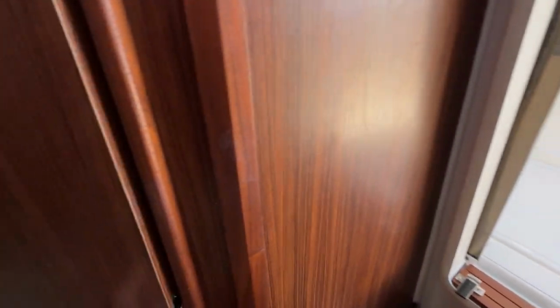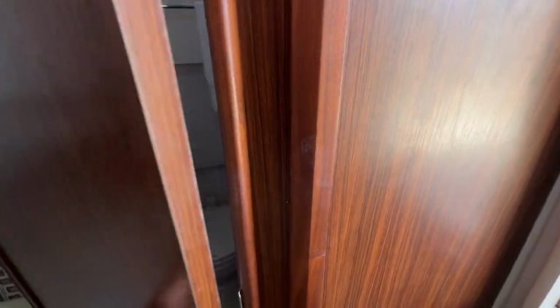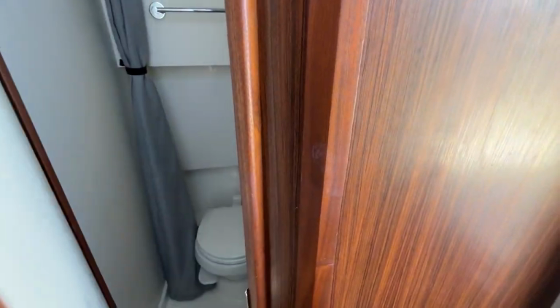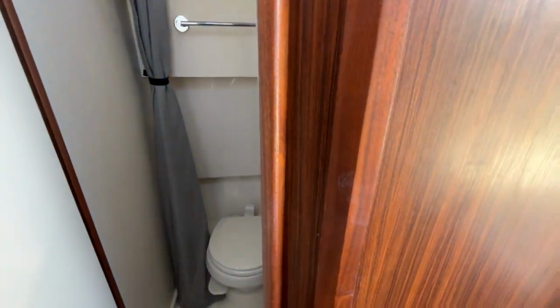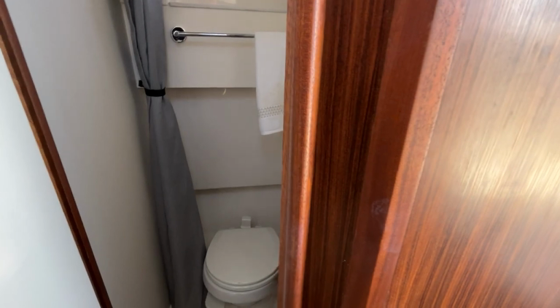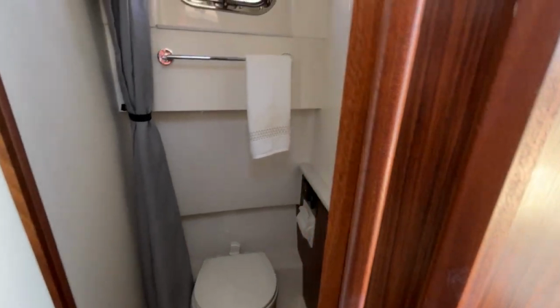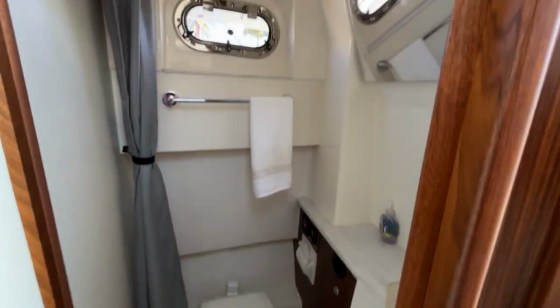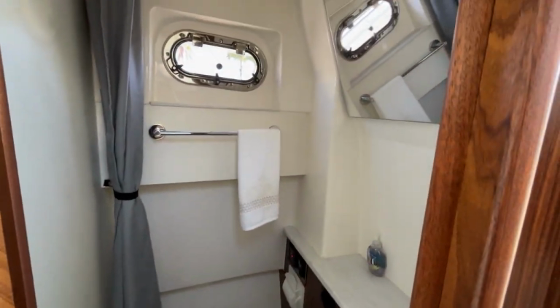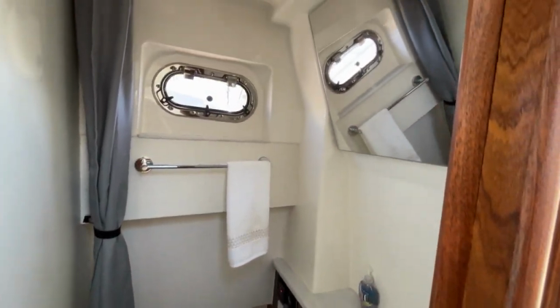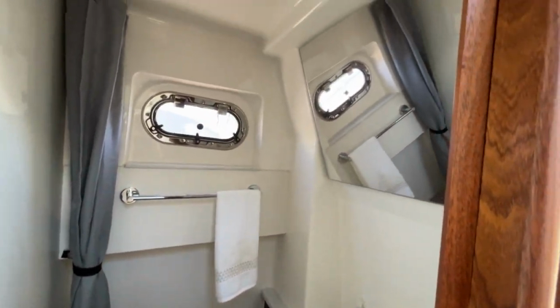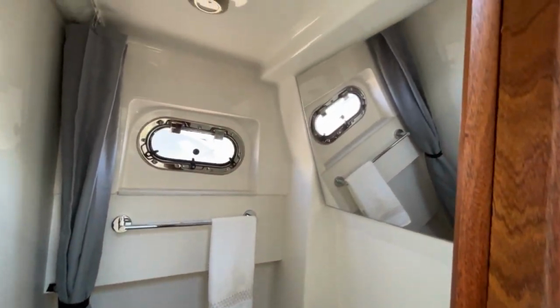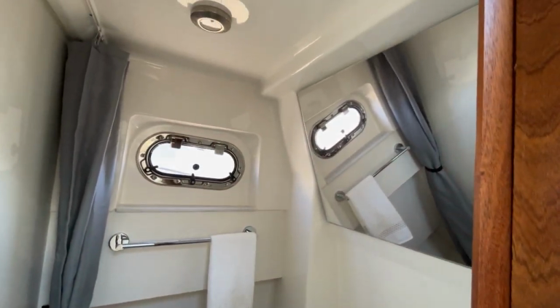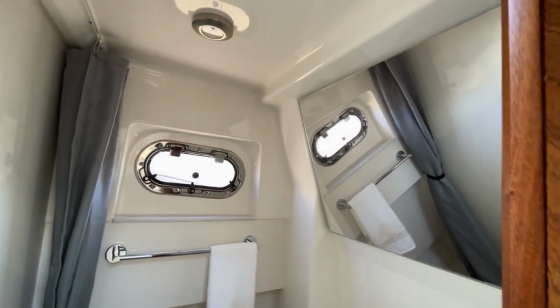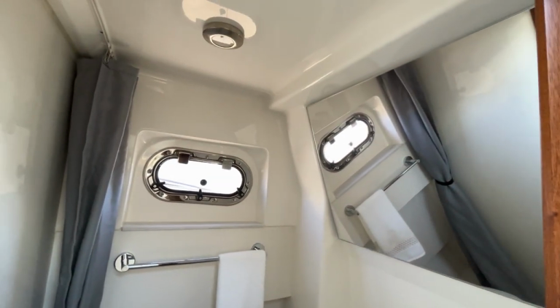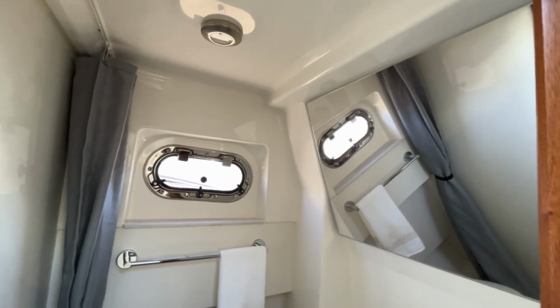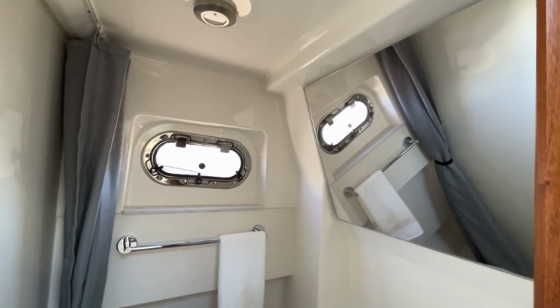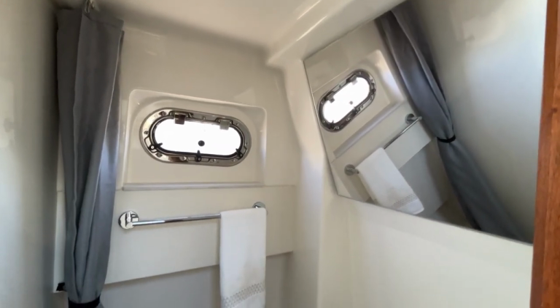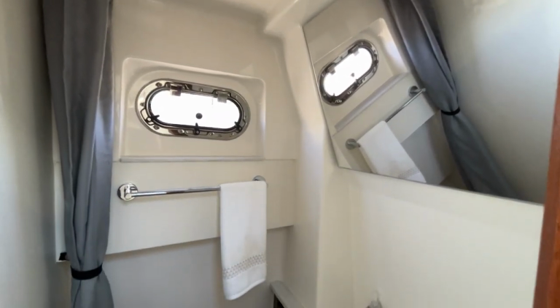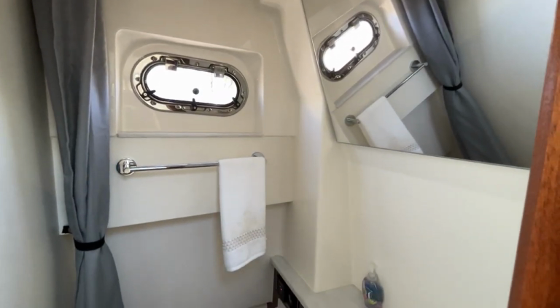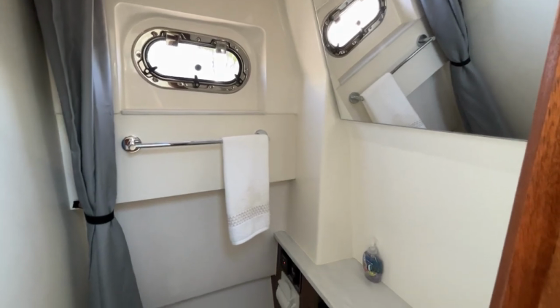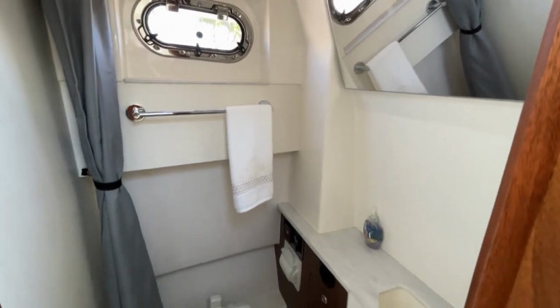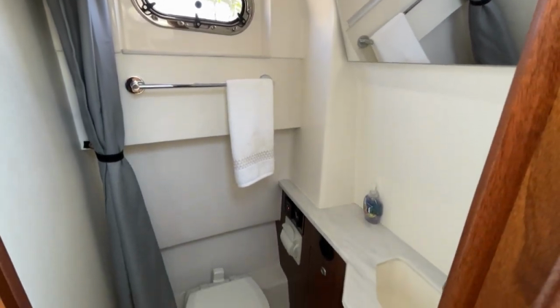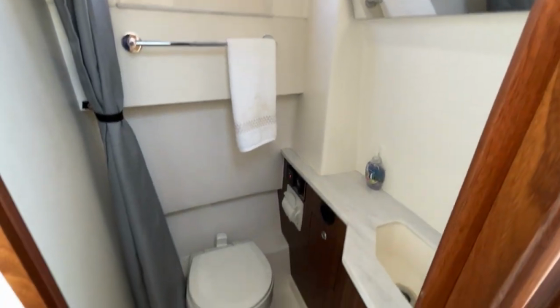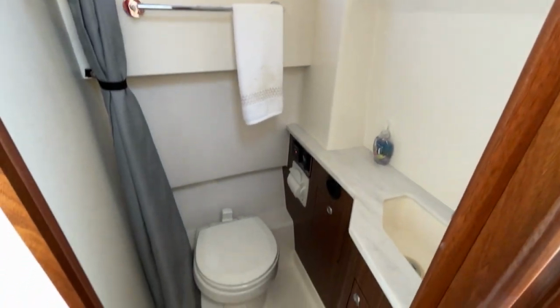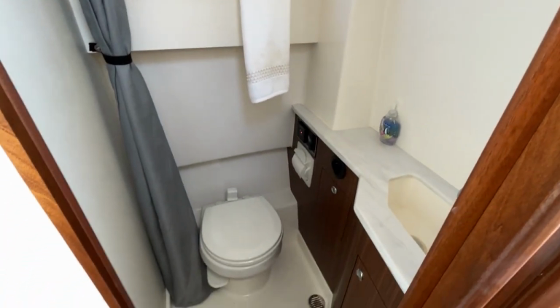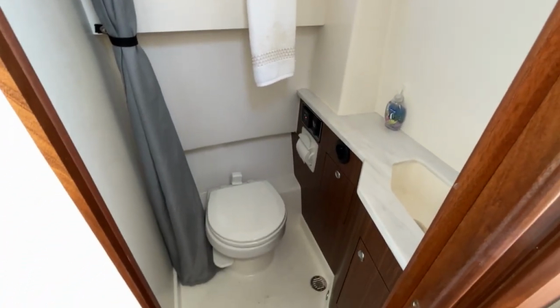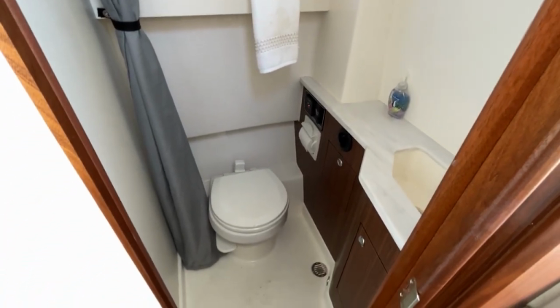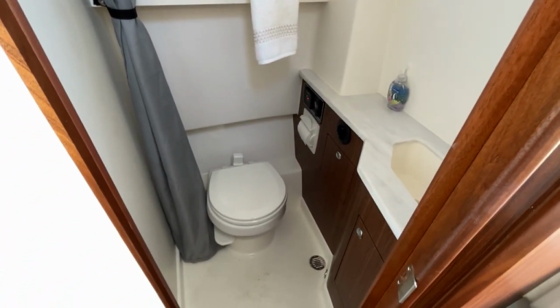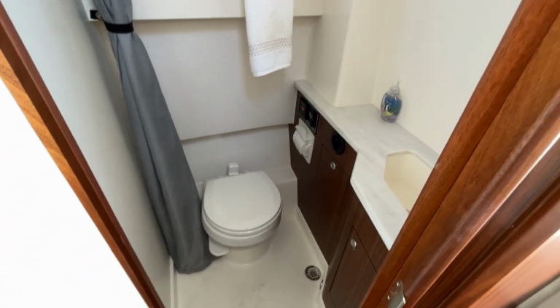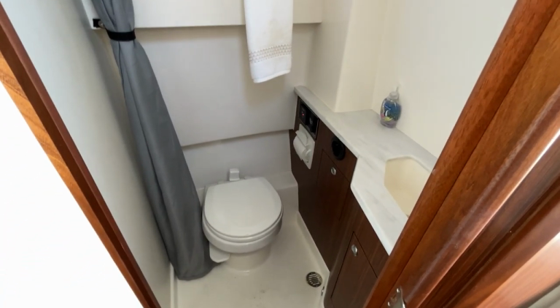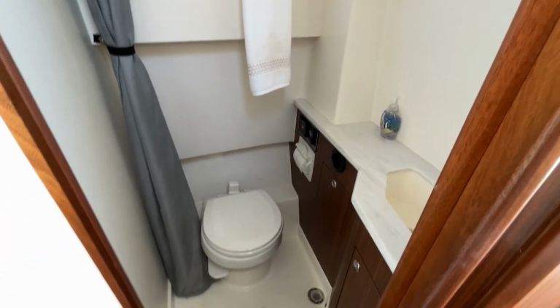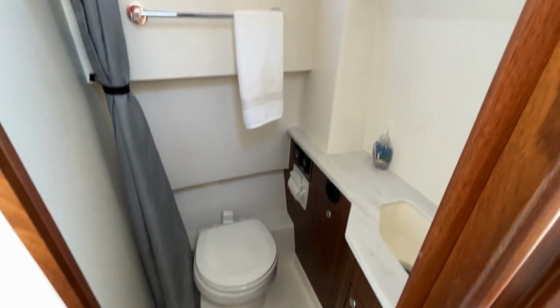The head compartment is a good size and pretty tall. I'm about five-six, and you could easily get a six-foot person to stand up in there, no problem.